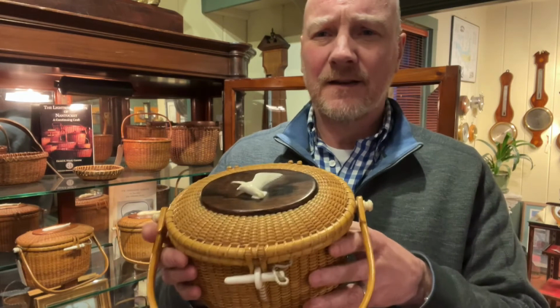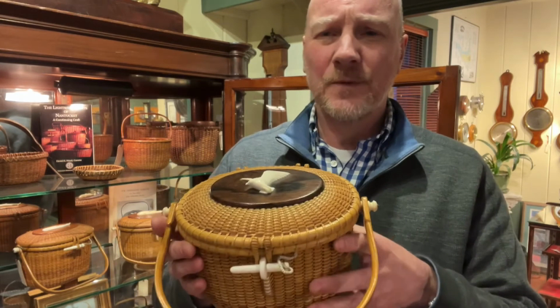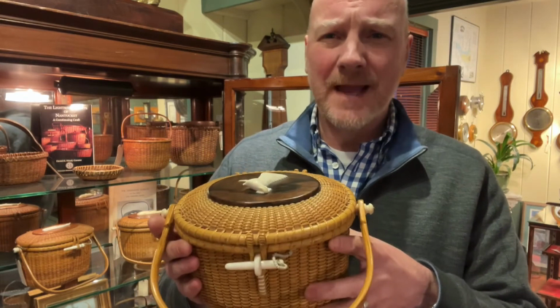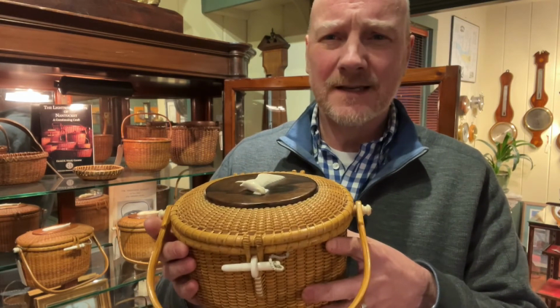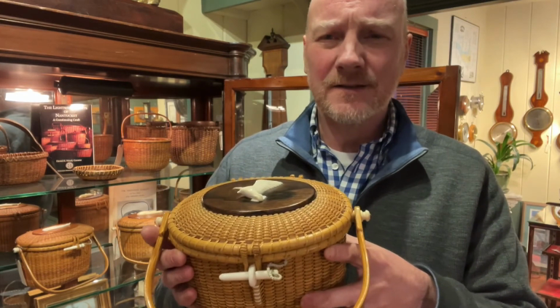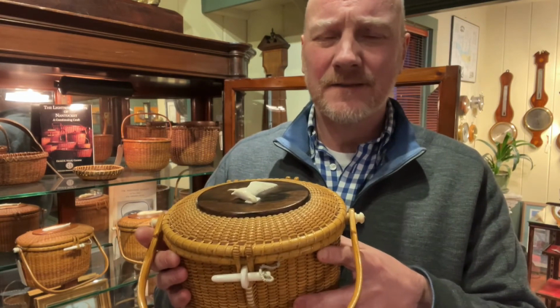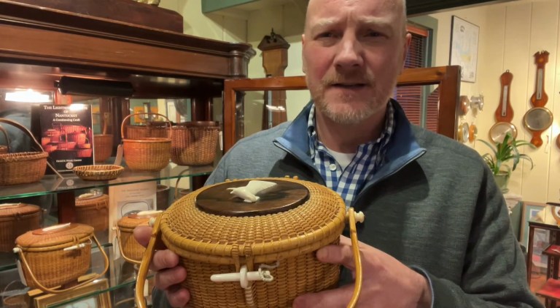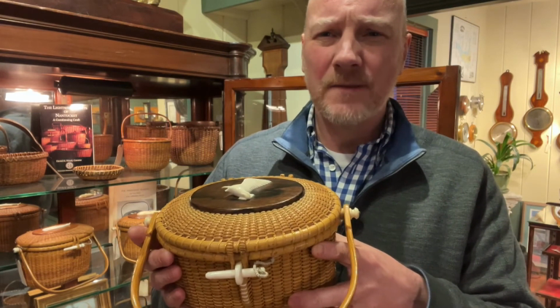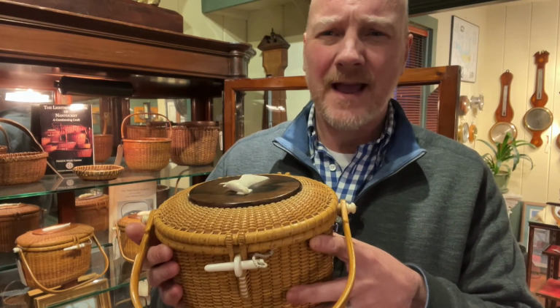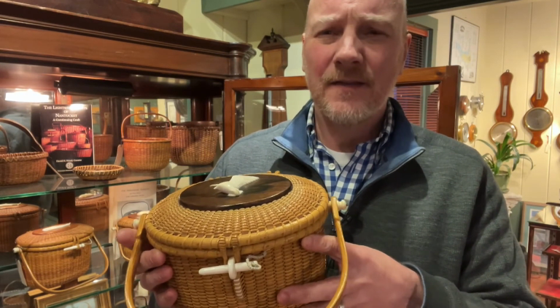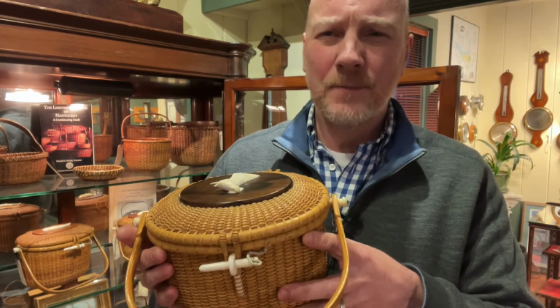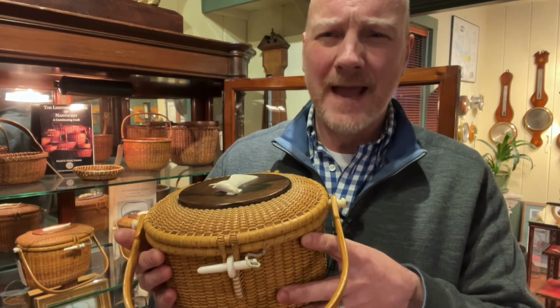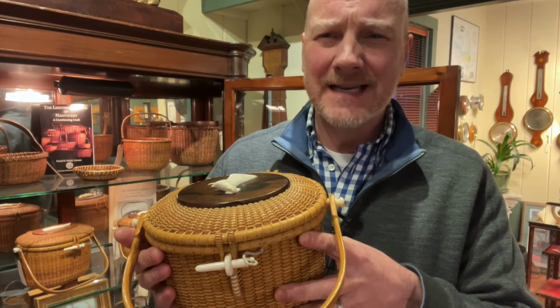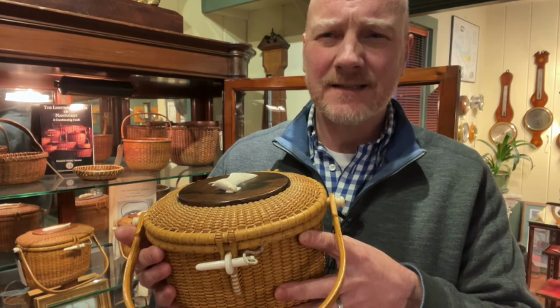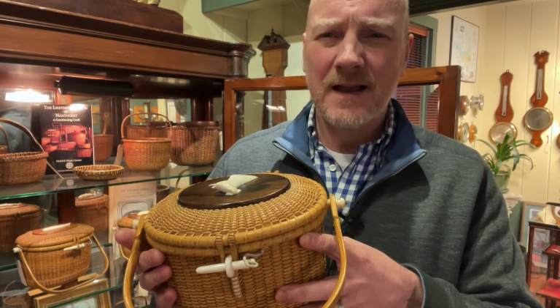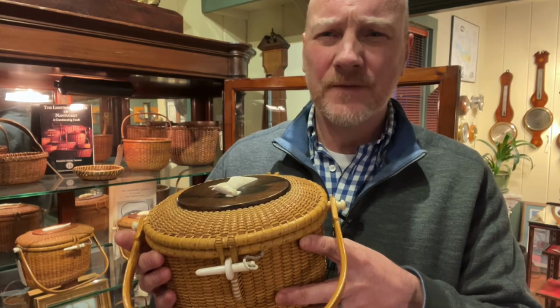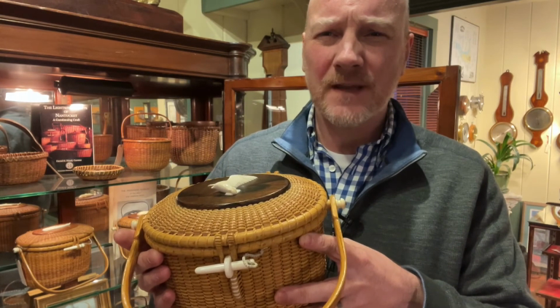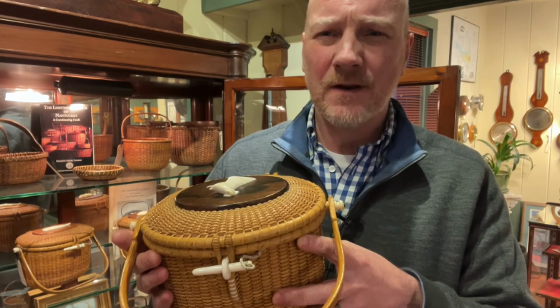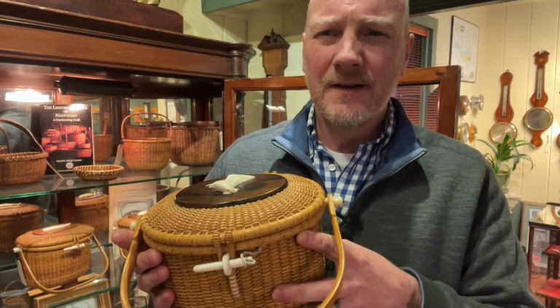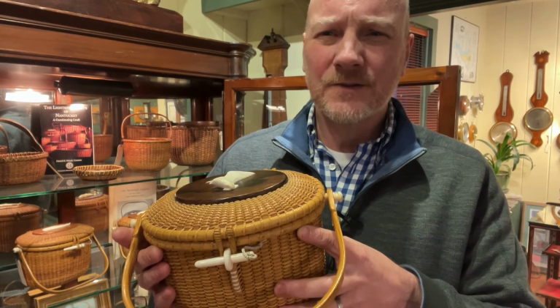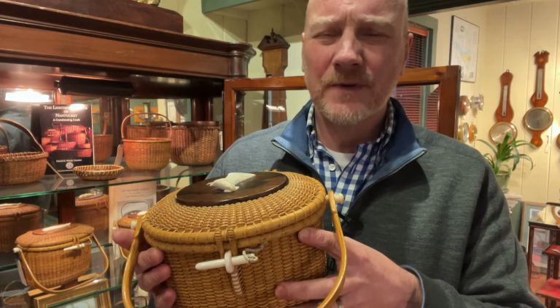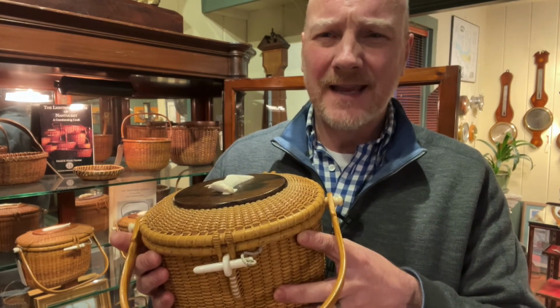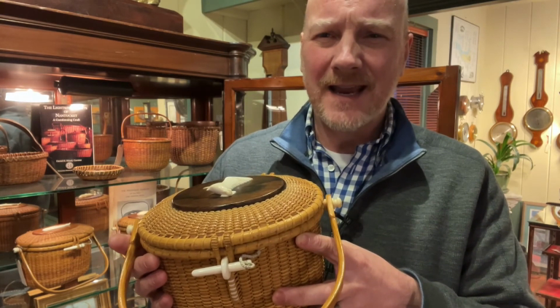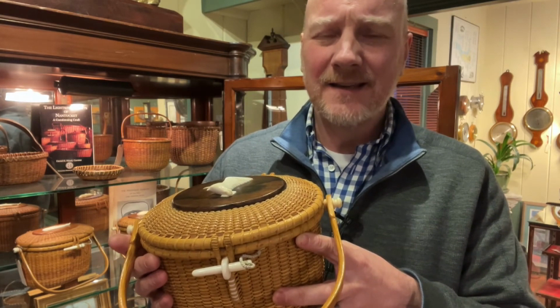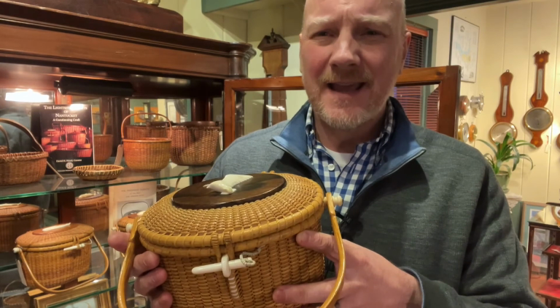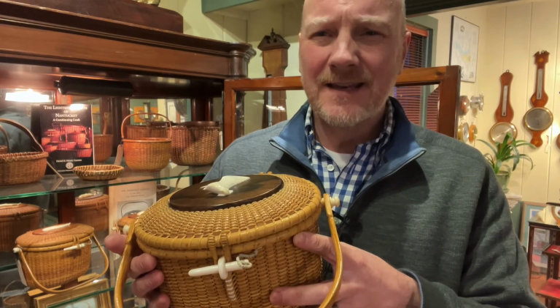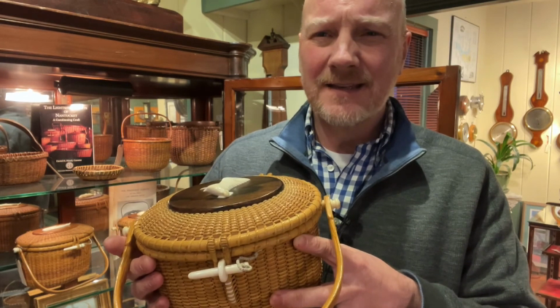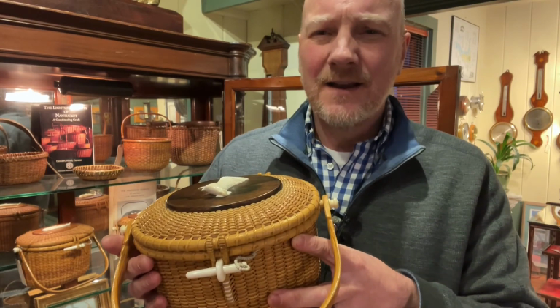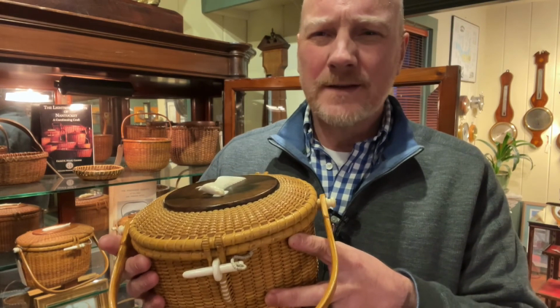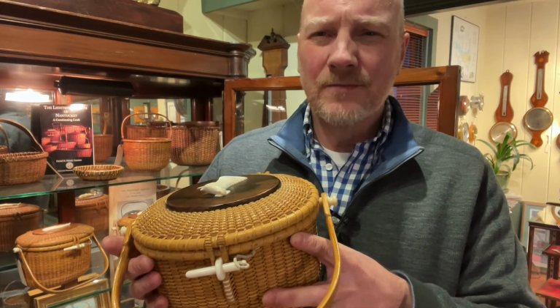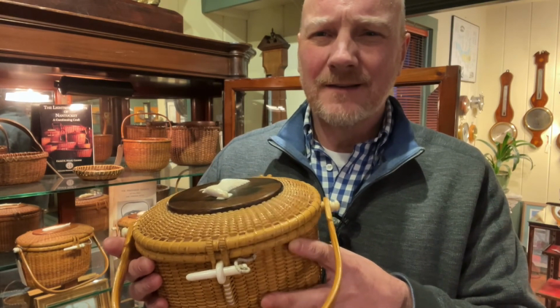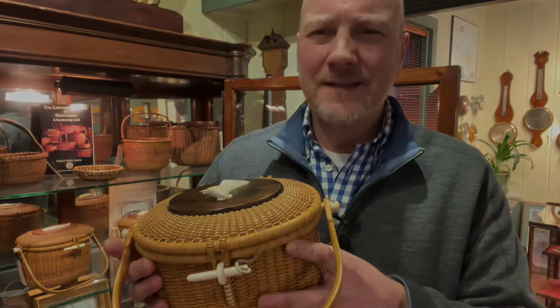Available at Paul Madden Antiques. You can find us on the web at paulmaddenantiques.com or feel free to give me a call toll-free at 888-888-1938. Thanks again.